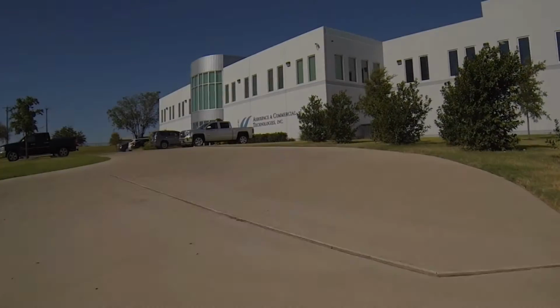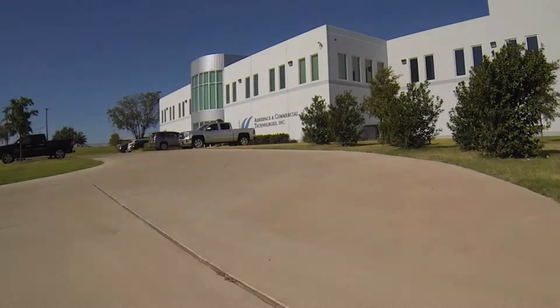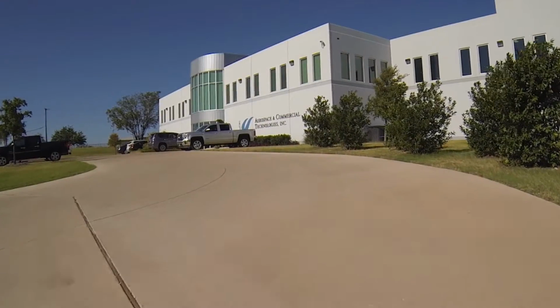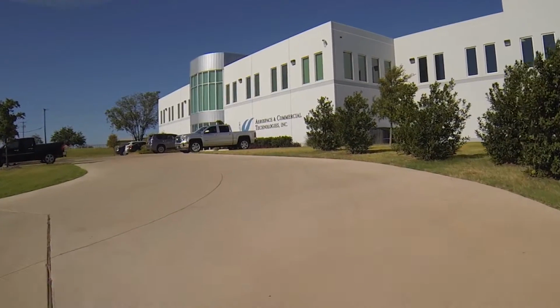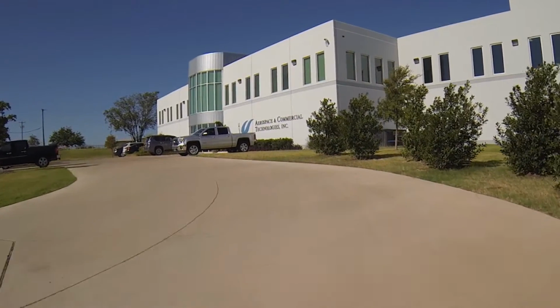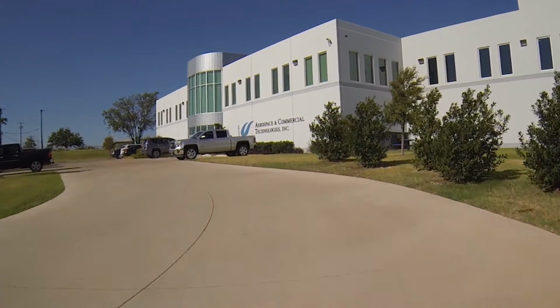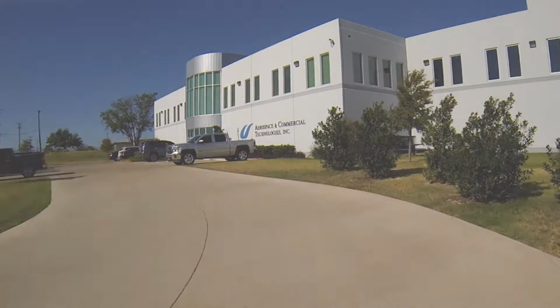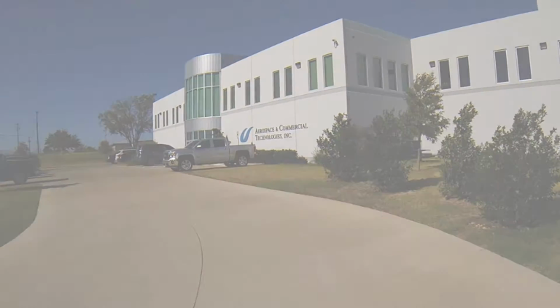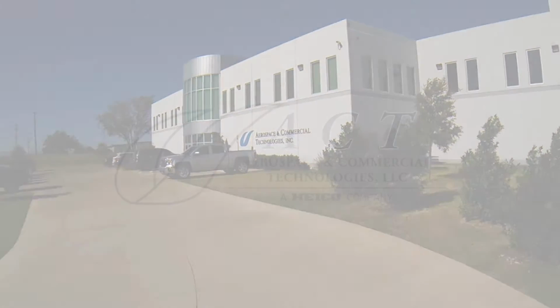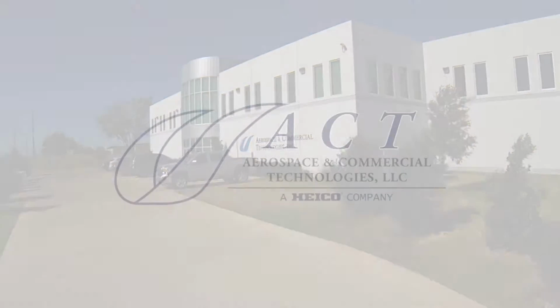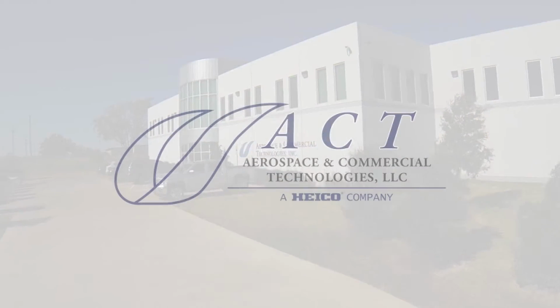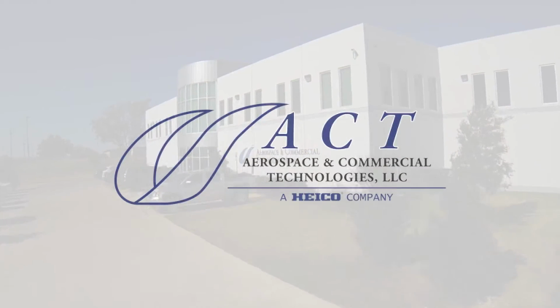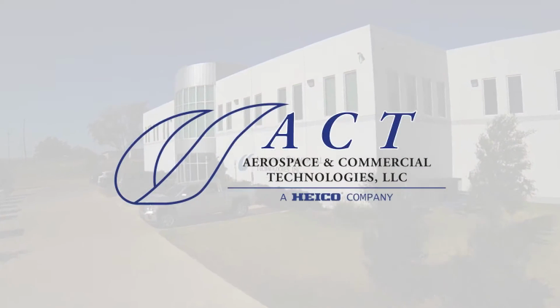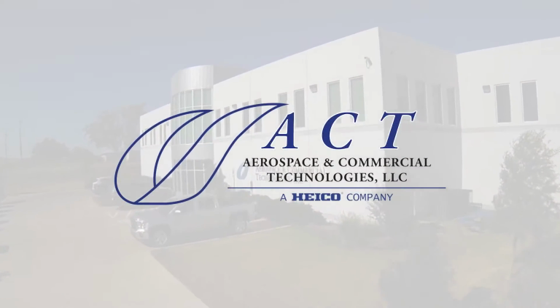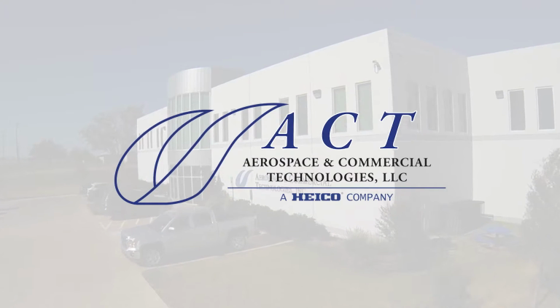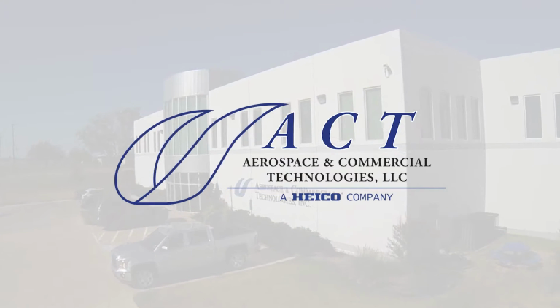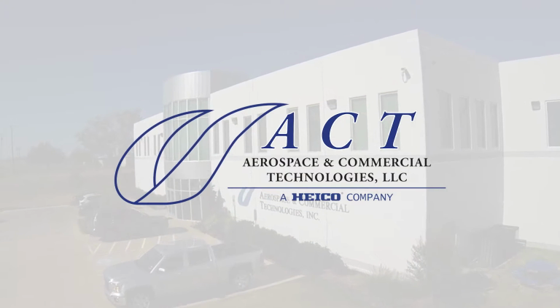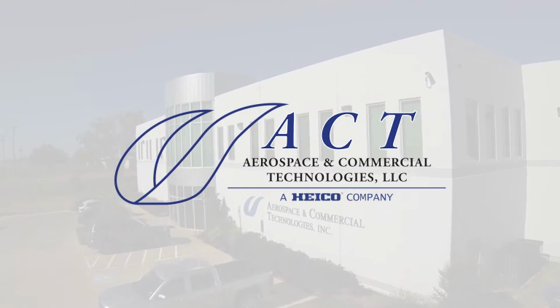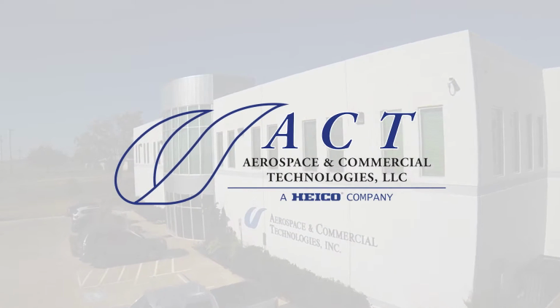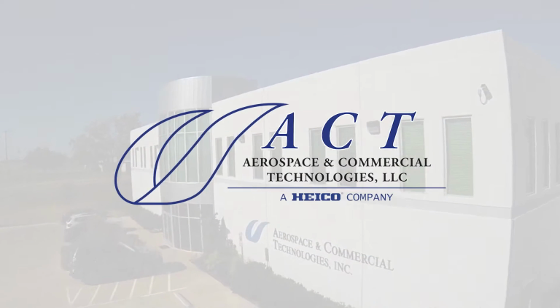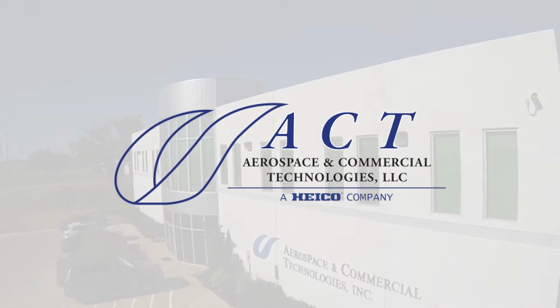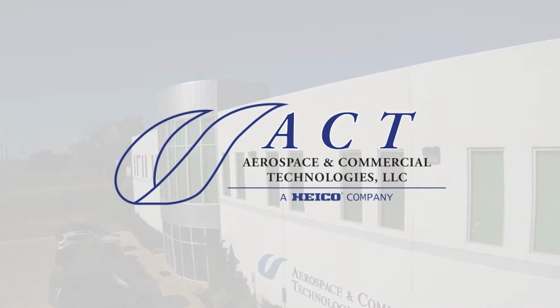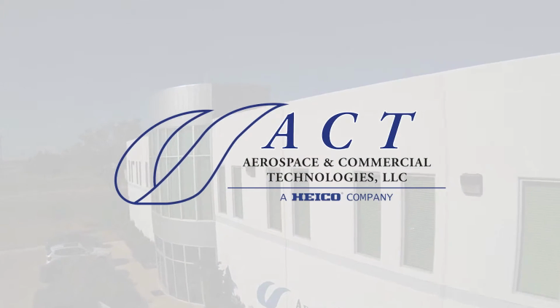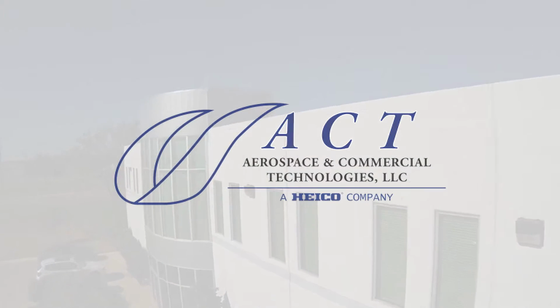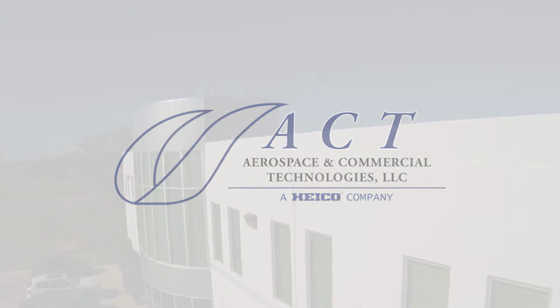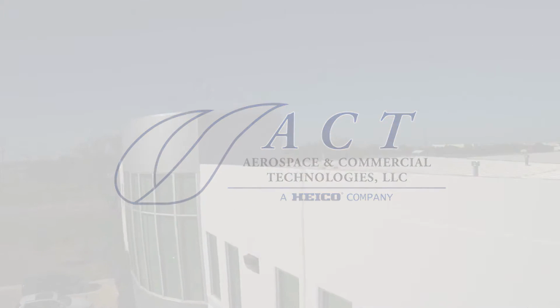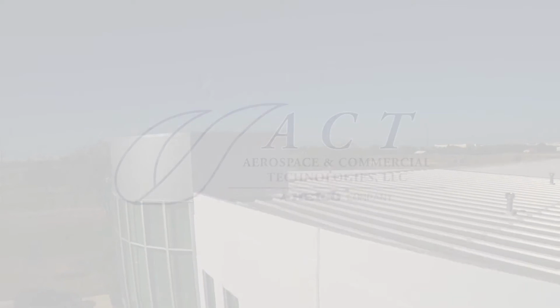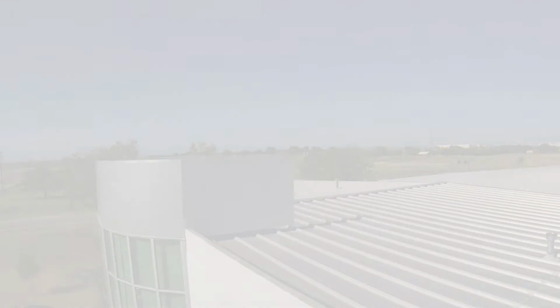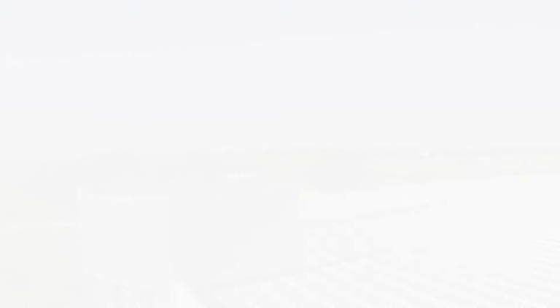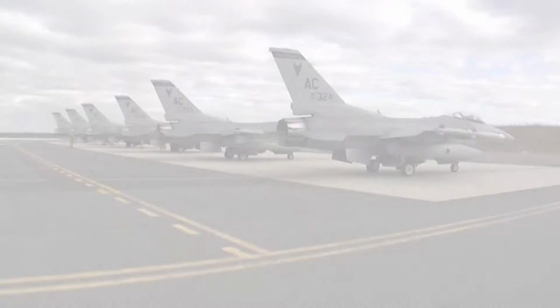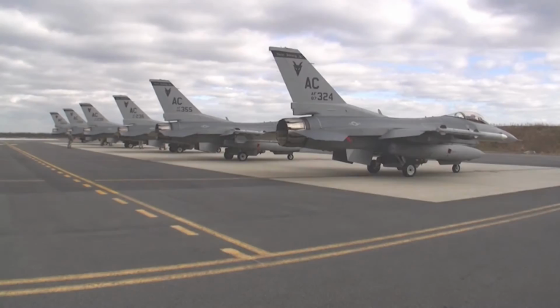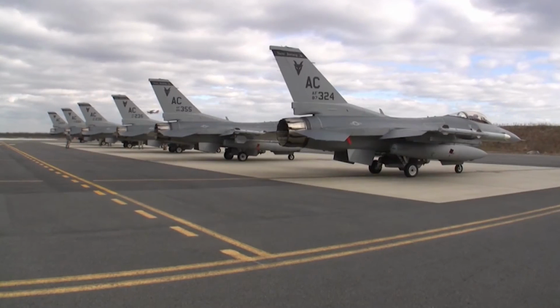This is an ACT Update. ACT is proud to offer repair and overhaul services for damaged and worn F-16A, B, C, and D pre-blocked 40 wings.